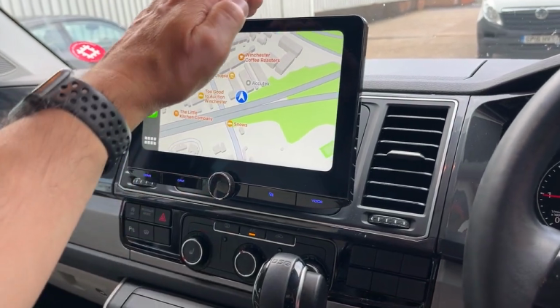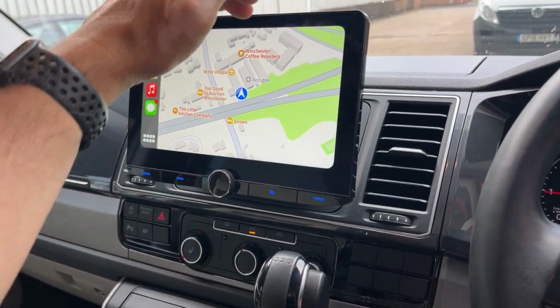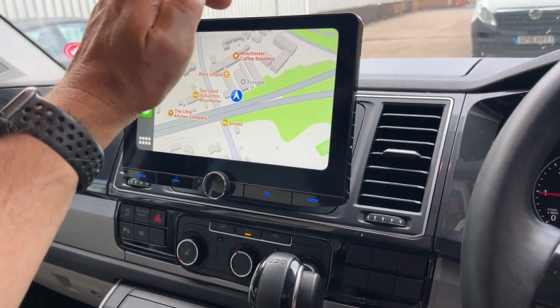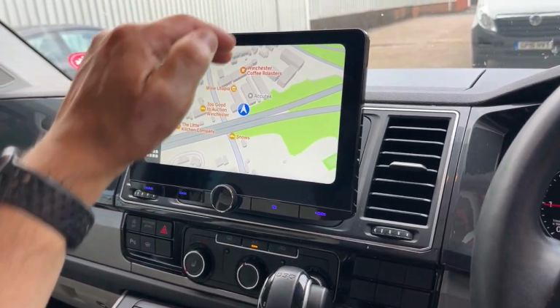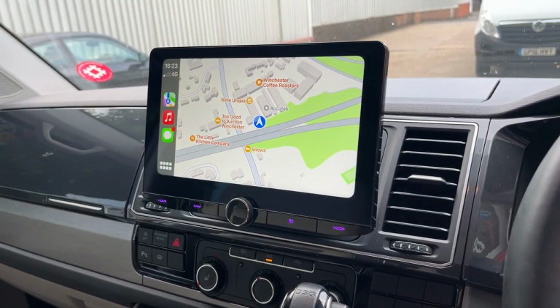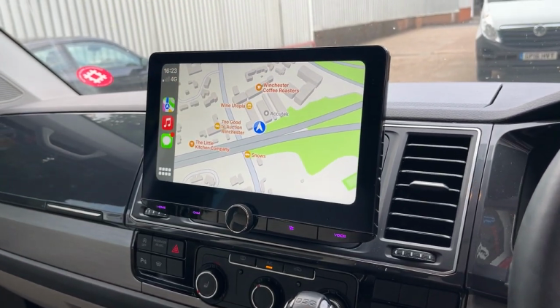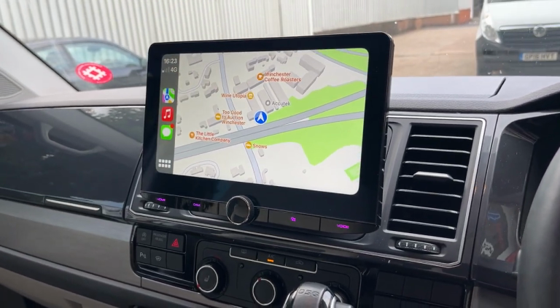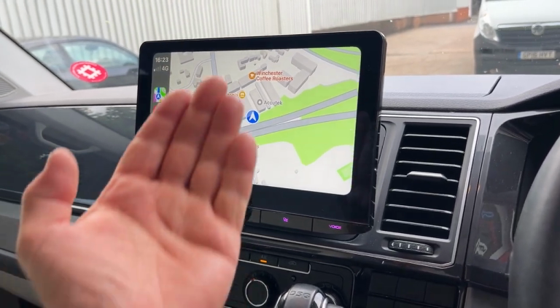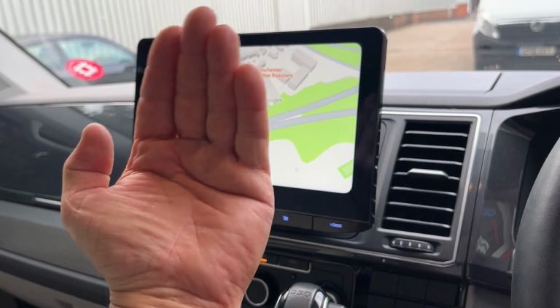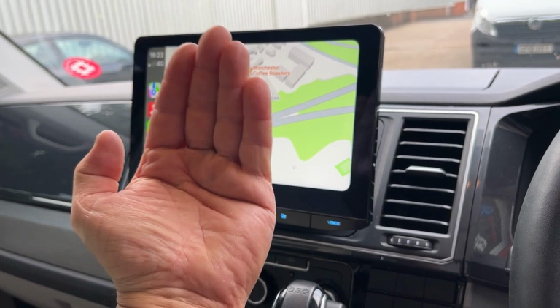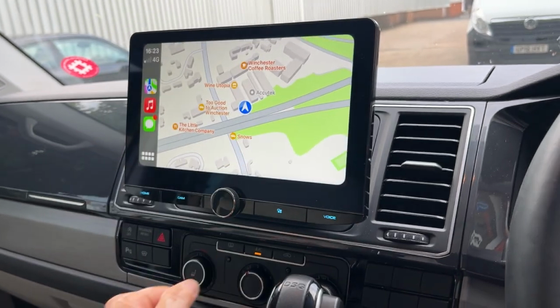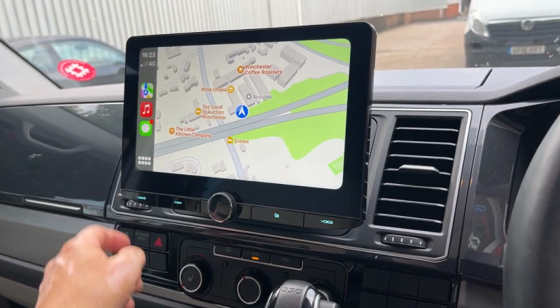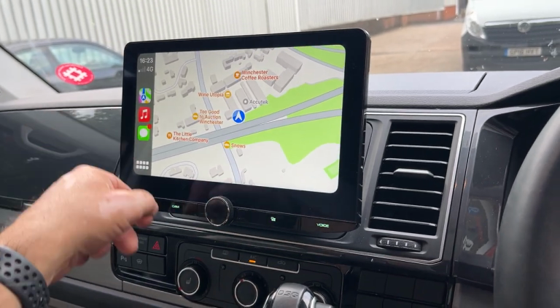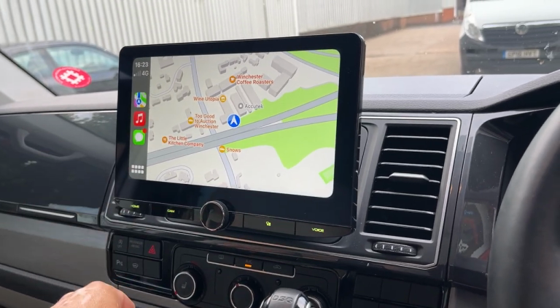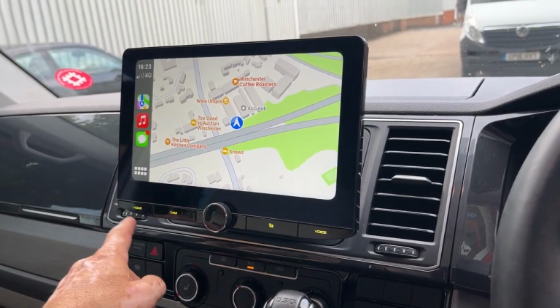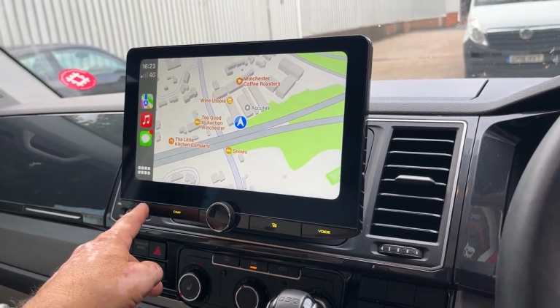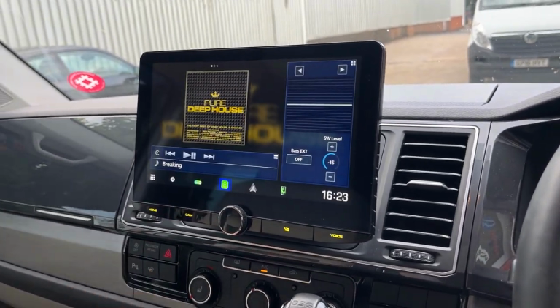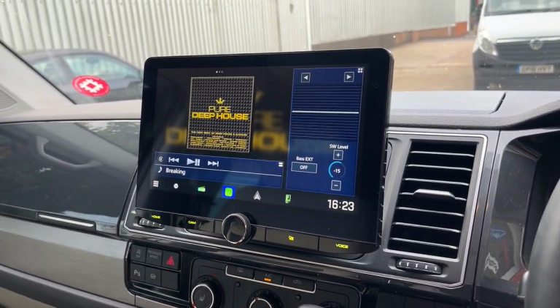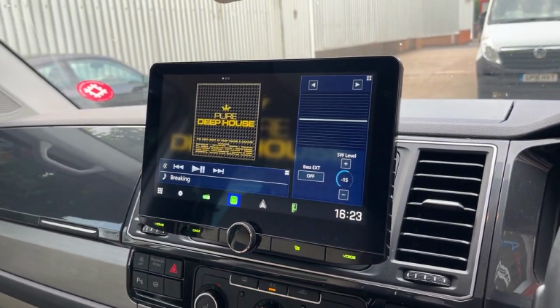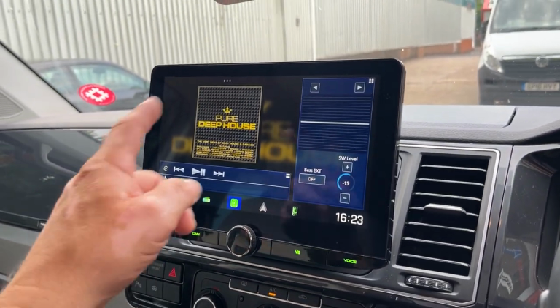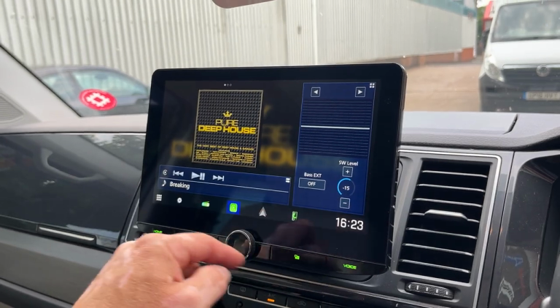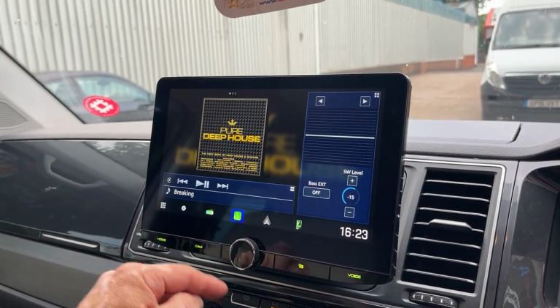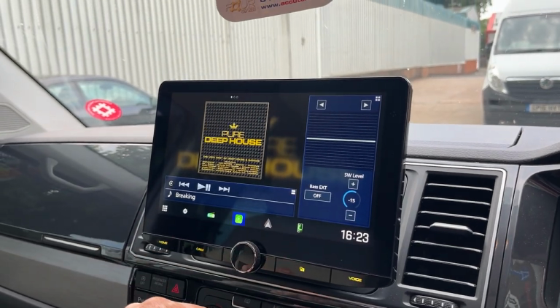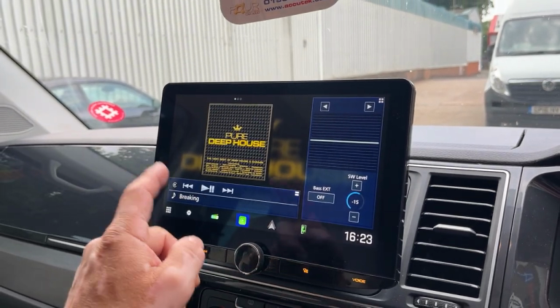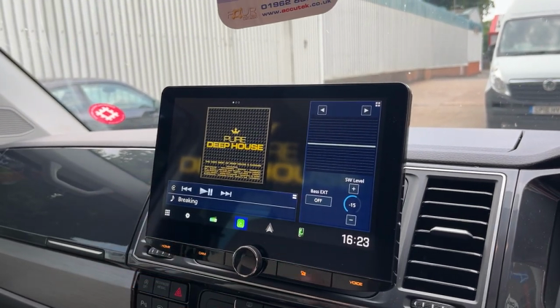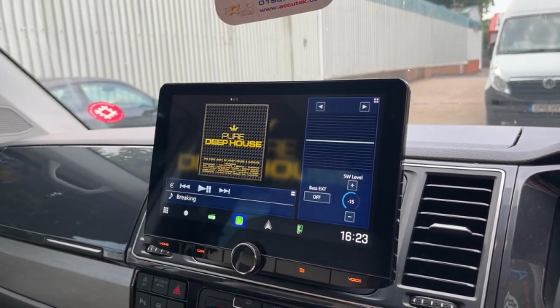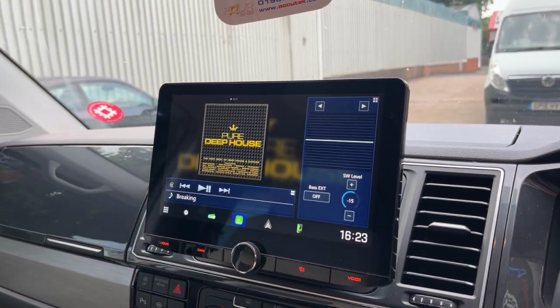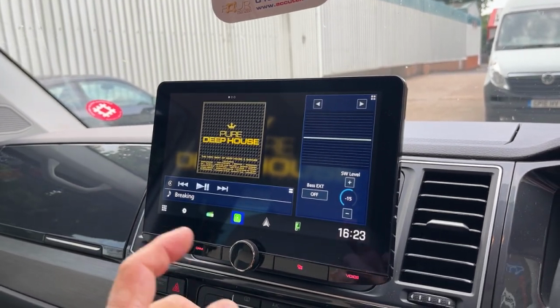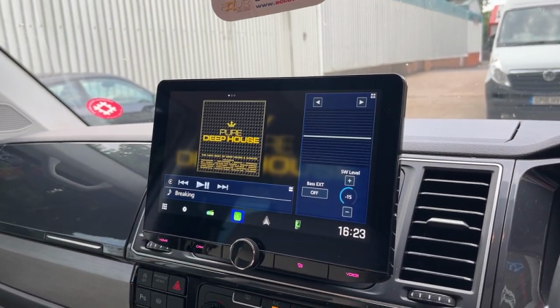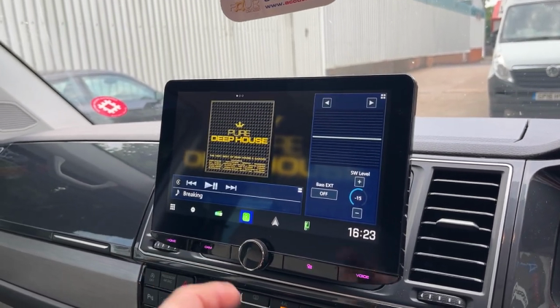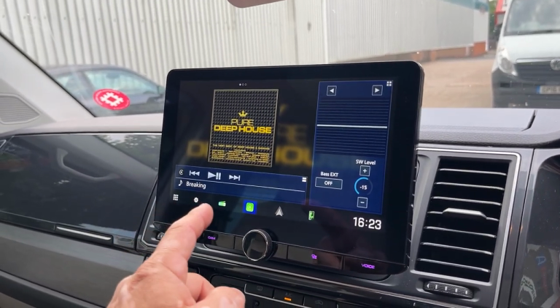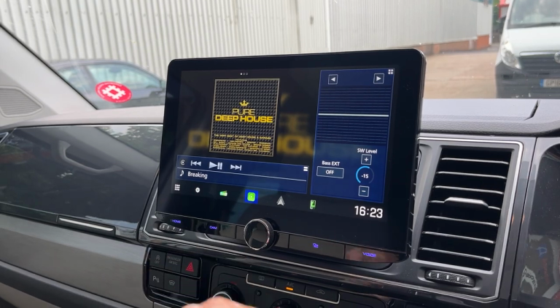It is slightly adjustable — you can manually maneuver this forward and back. You've got CarPlay. Press the home button. You've got all the usual facilities: Apple CarPlay, Android Auto, DAB.